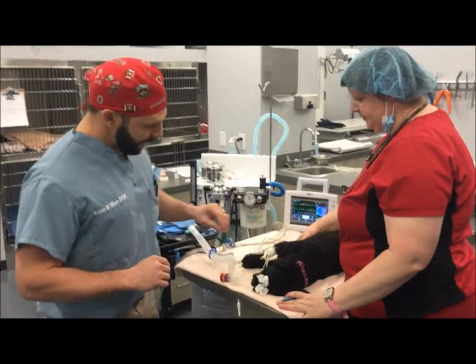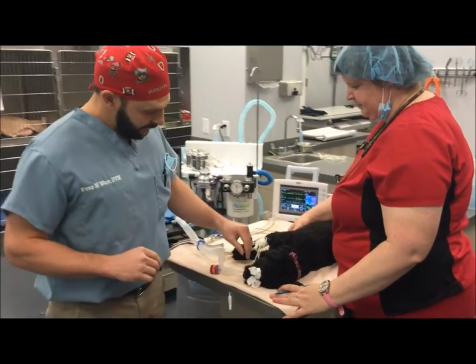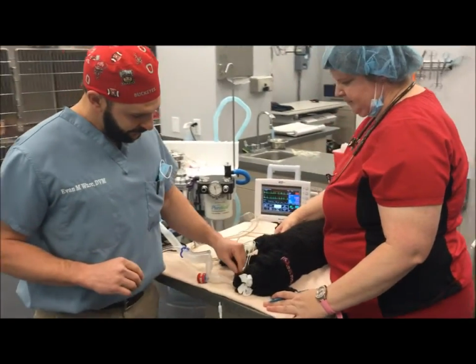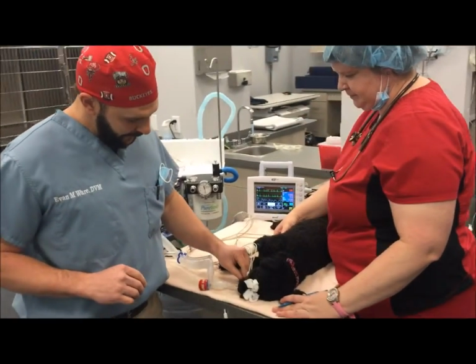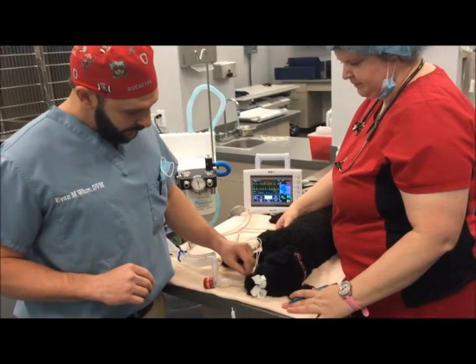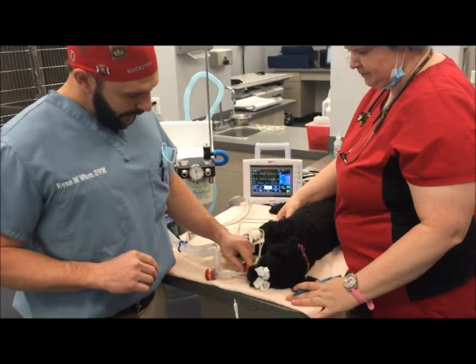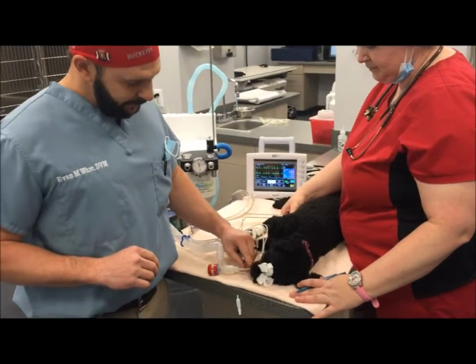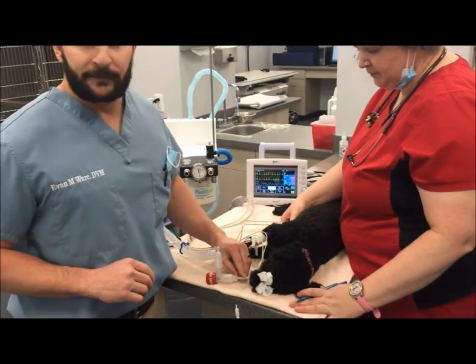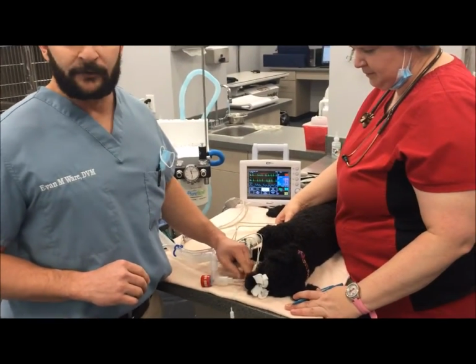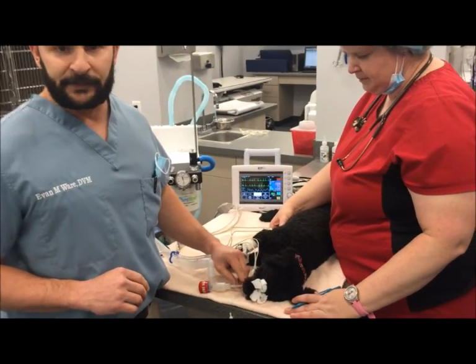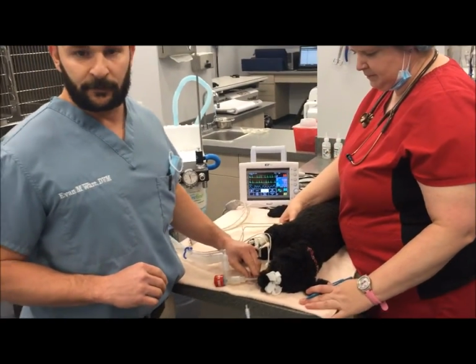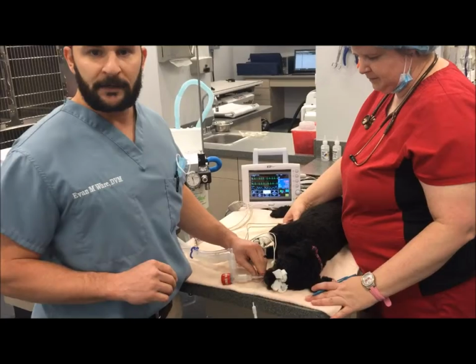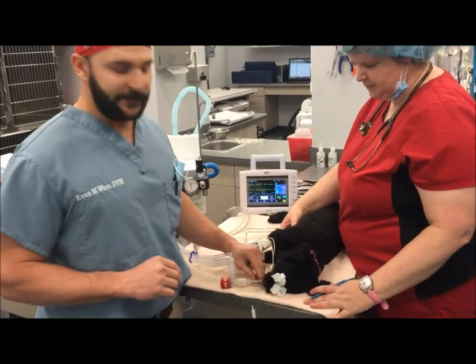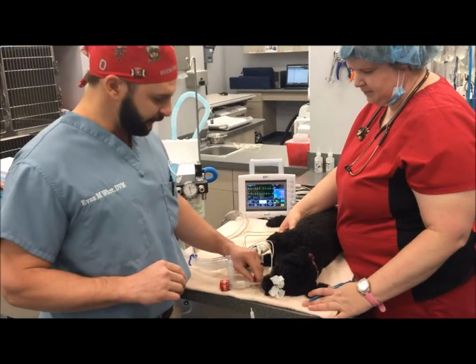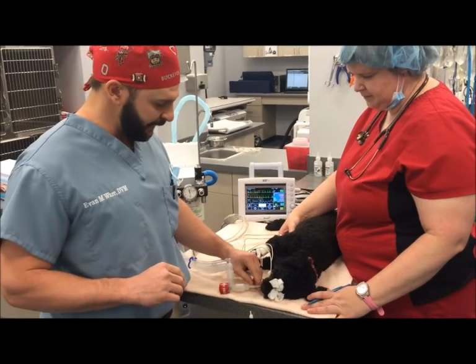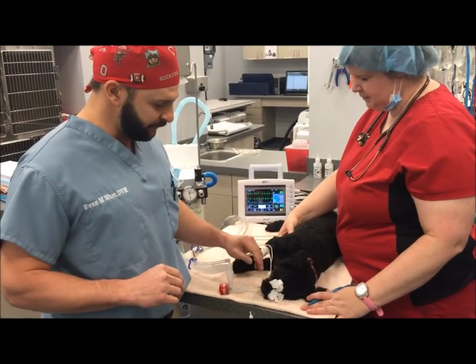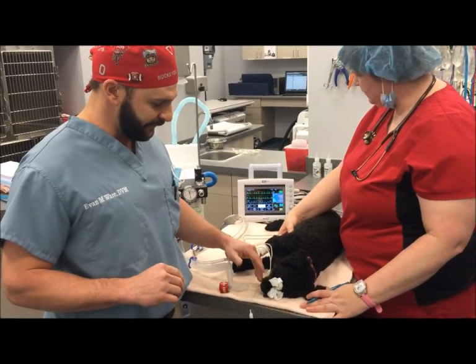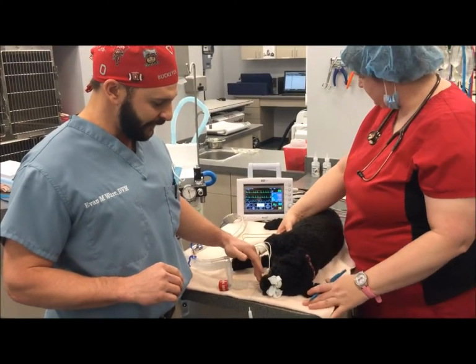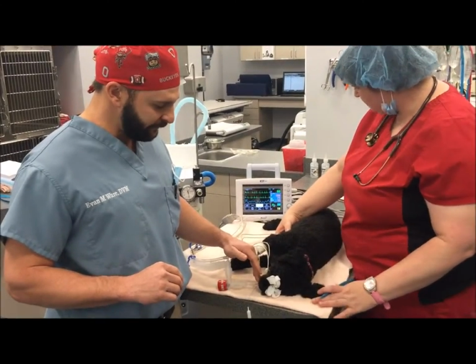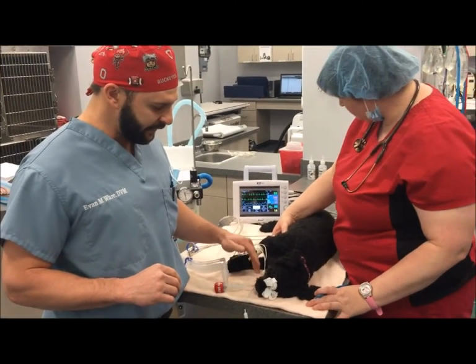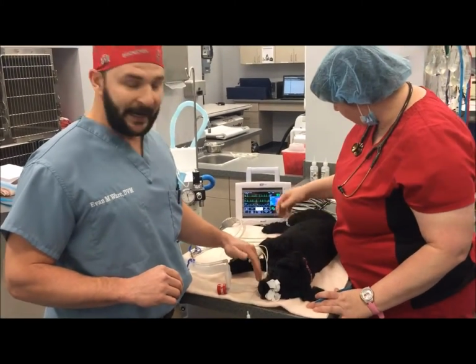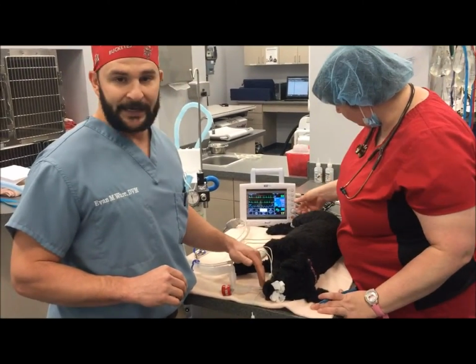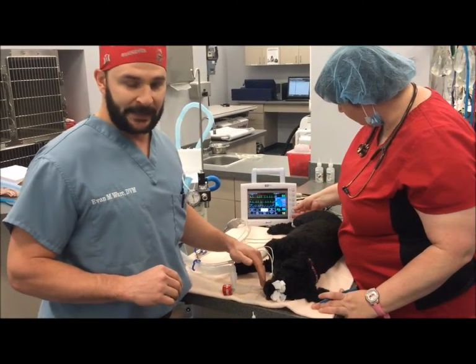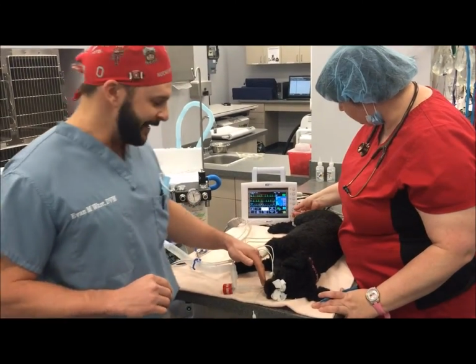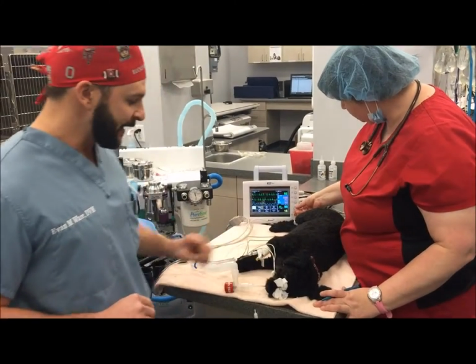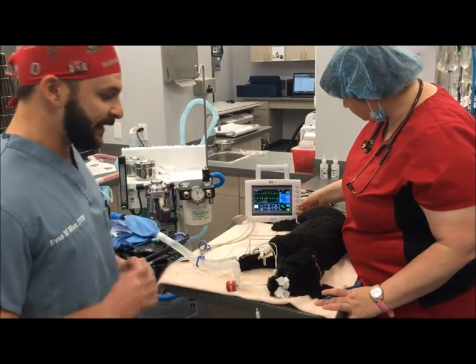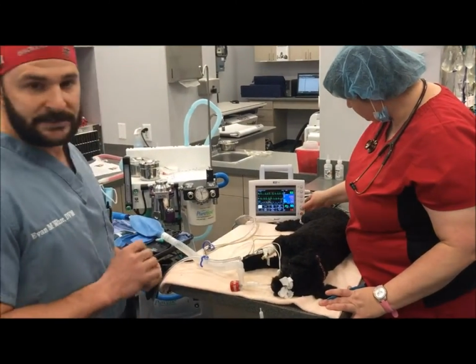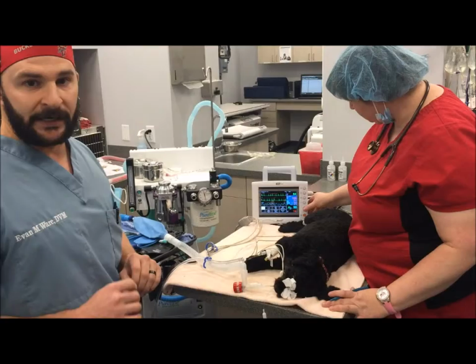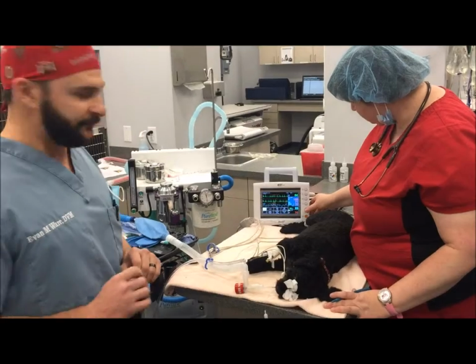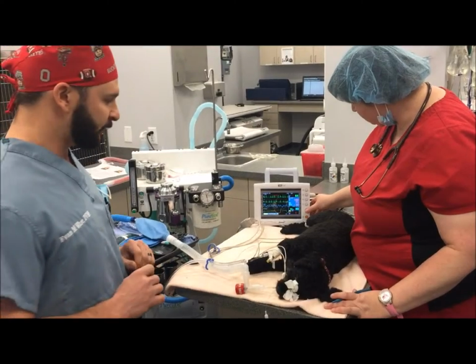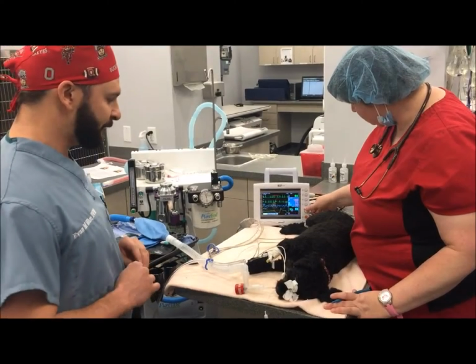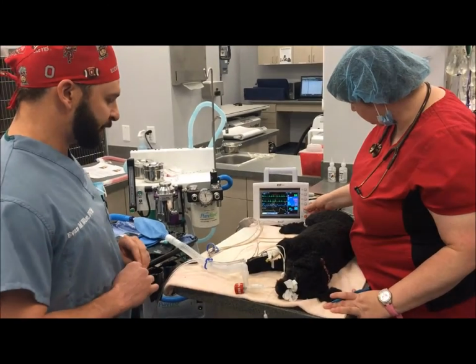Bella has been placed with an endotracheal tube. This ensures that she receives the oxygen and anesthetic gas at a constant rate and it's very closely monitored.